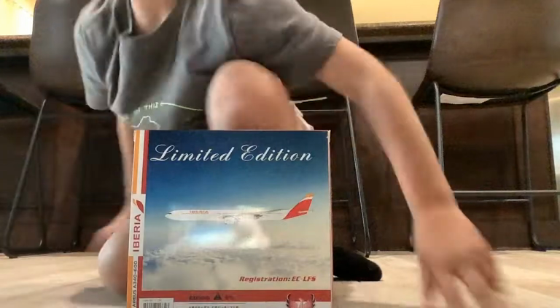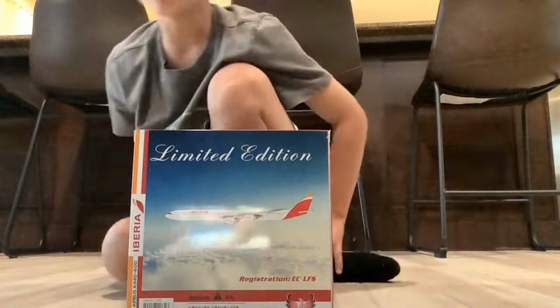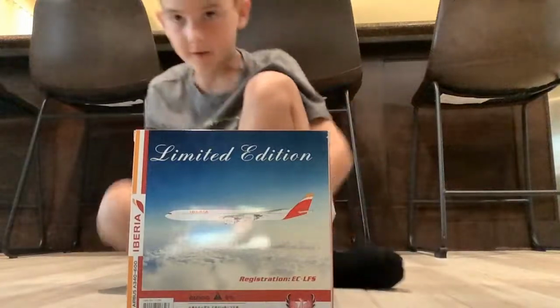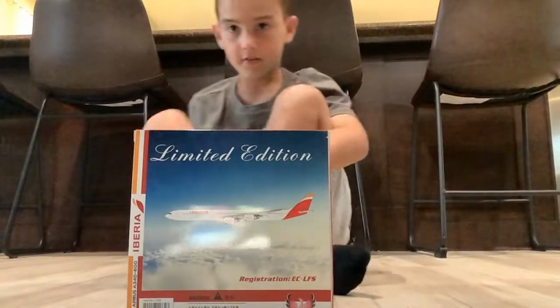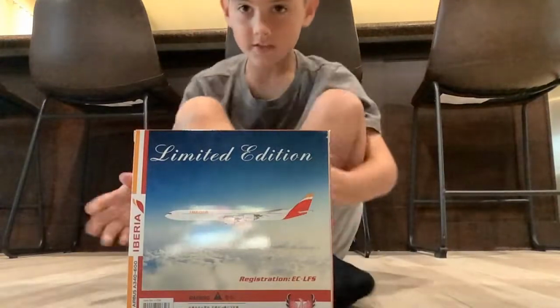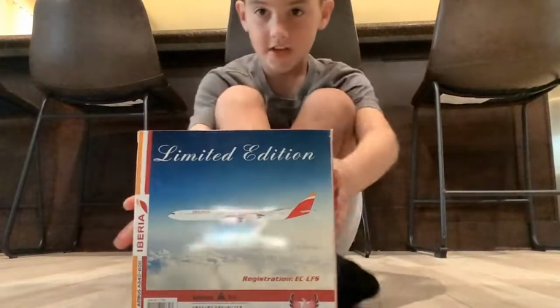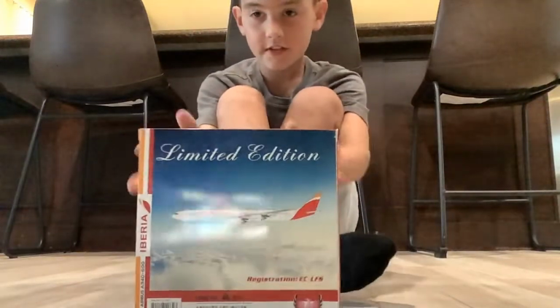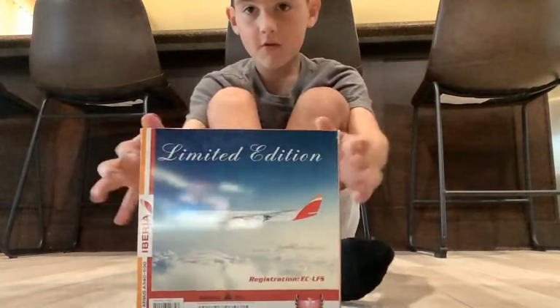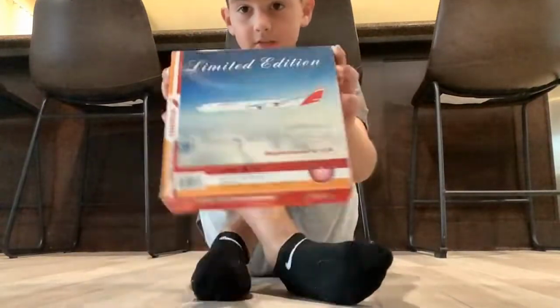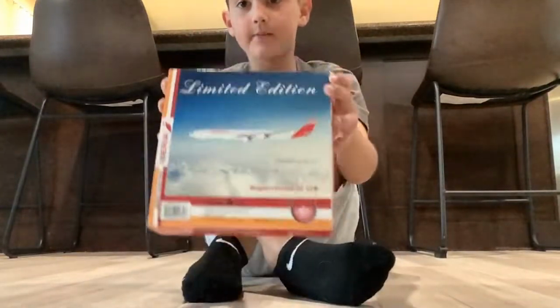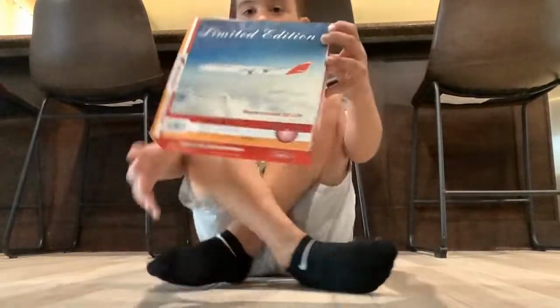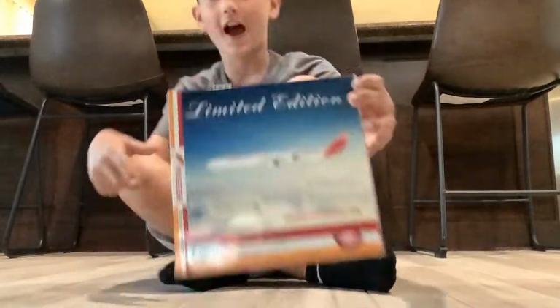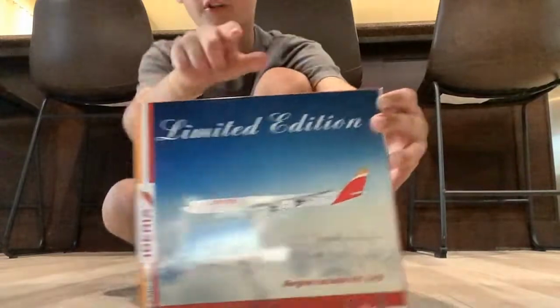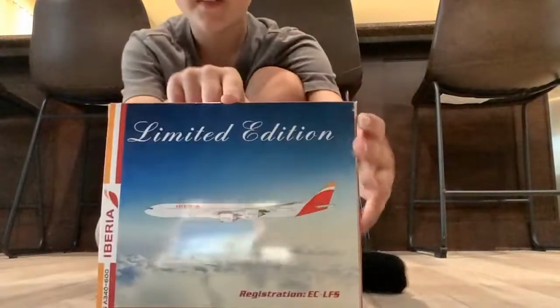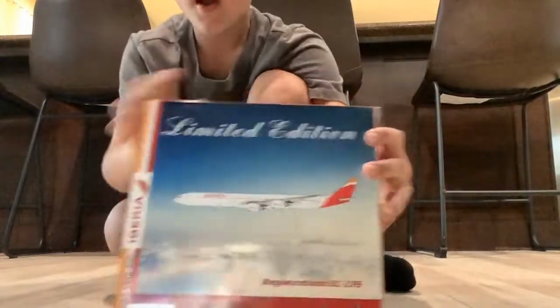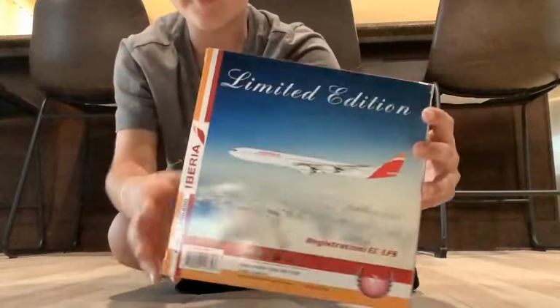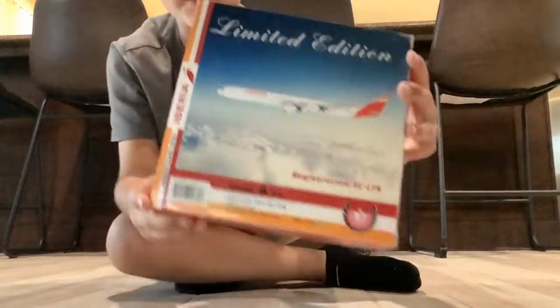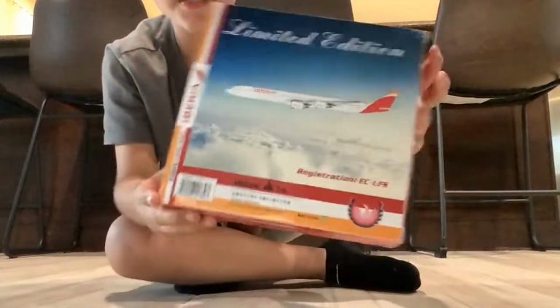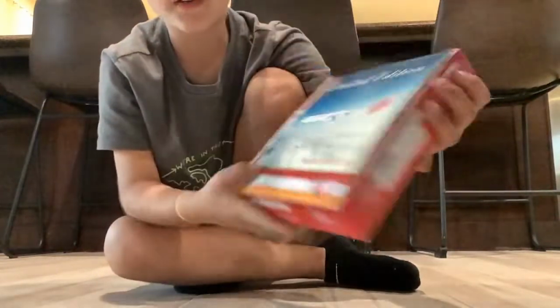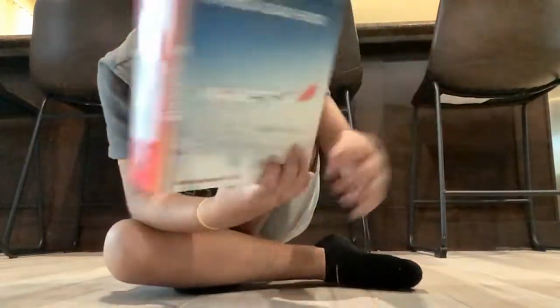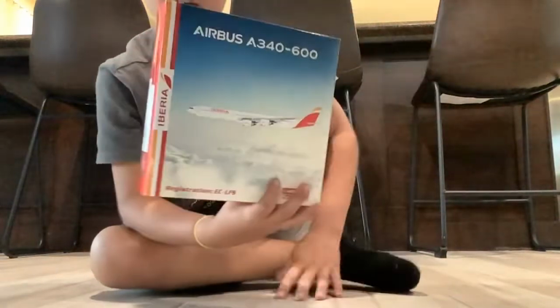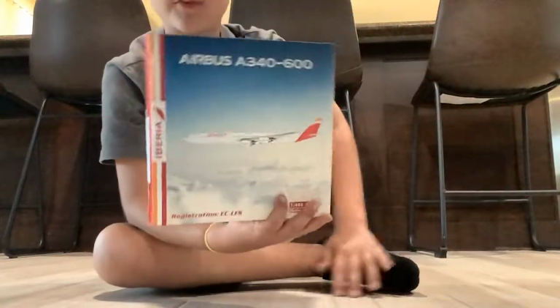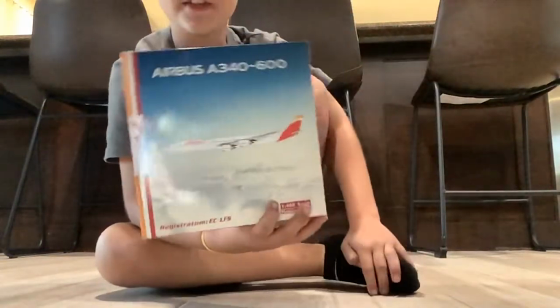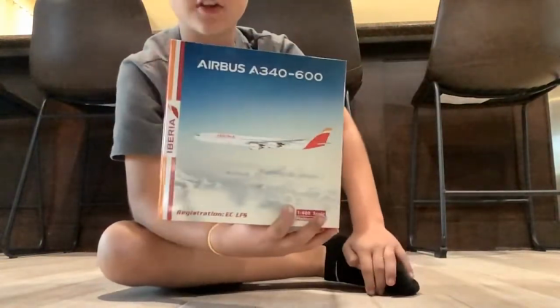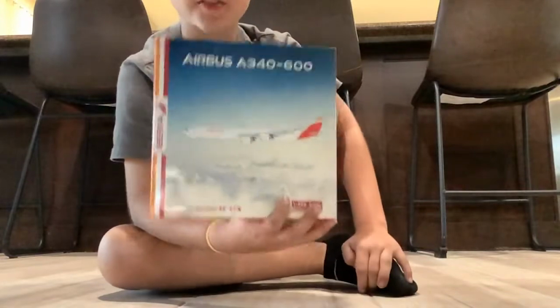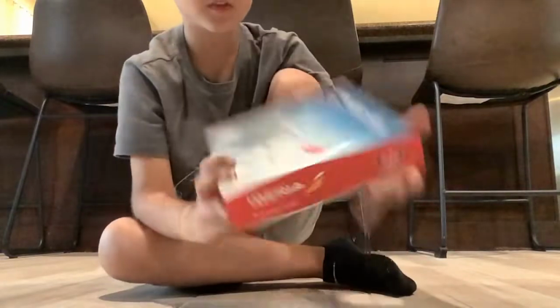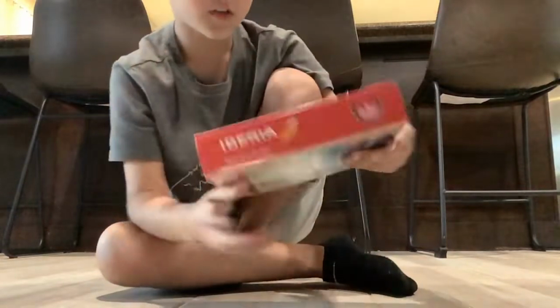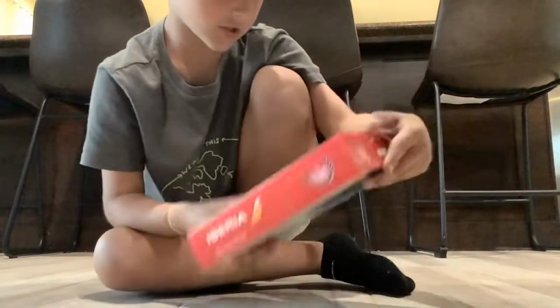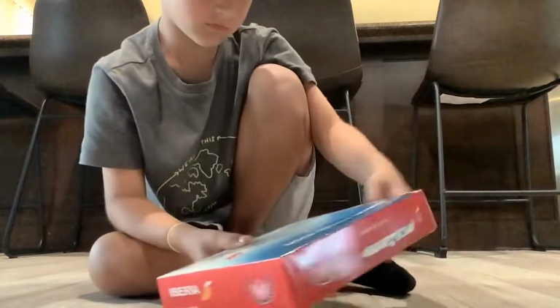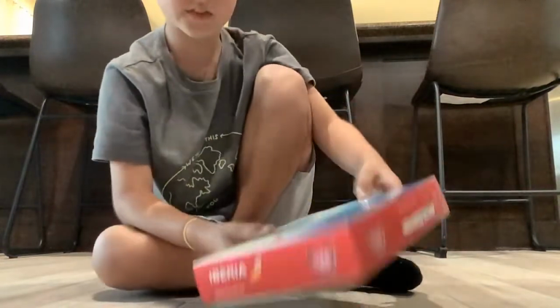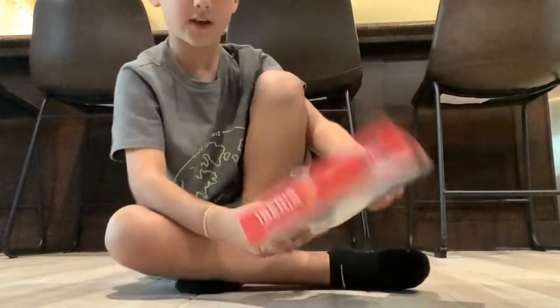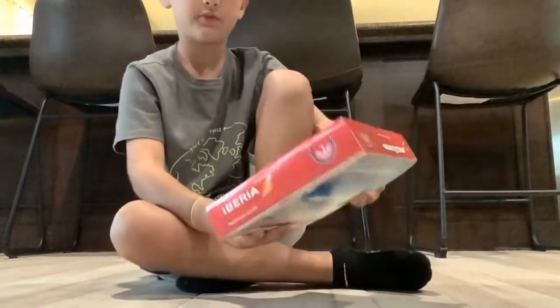Hello everybody, welcome back to the channel. We're going to be doing an unboxing of this Iberia Airbus A340-600, so let's get right into it.